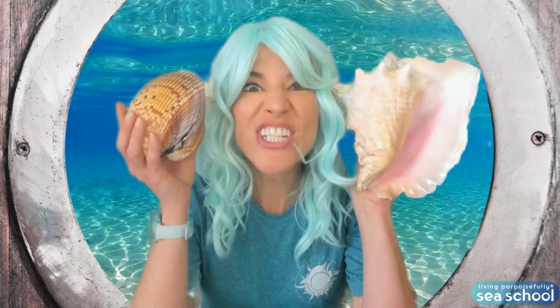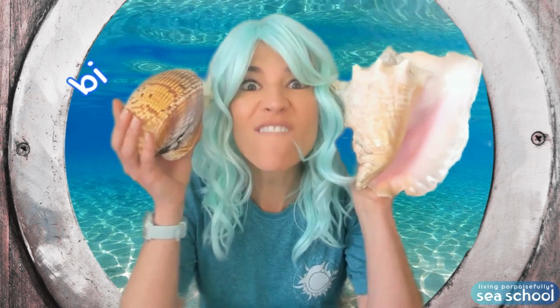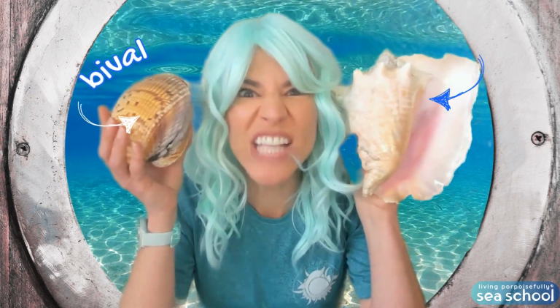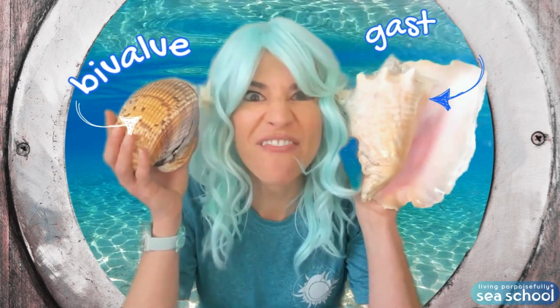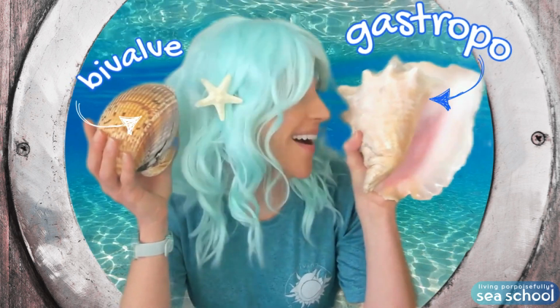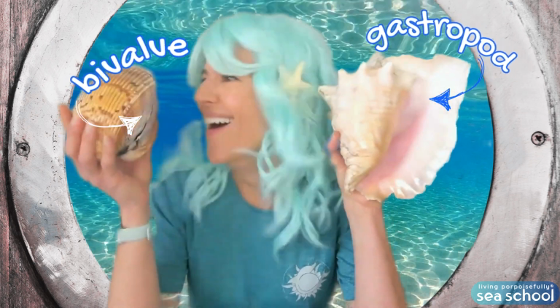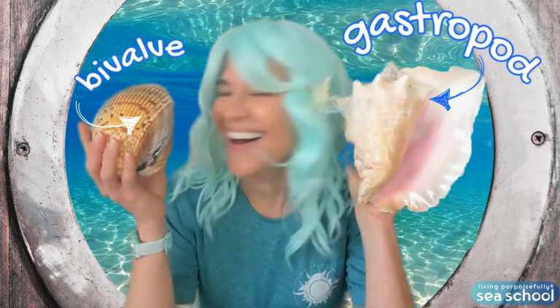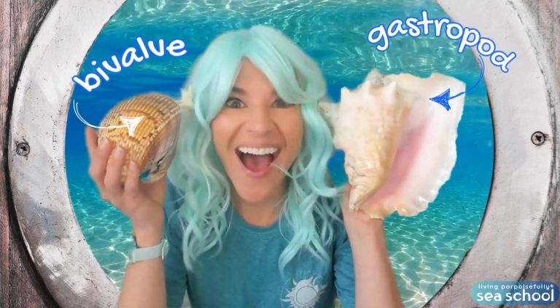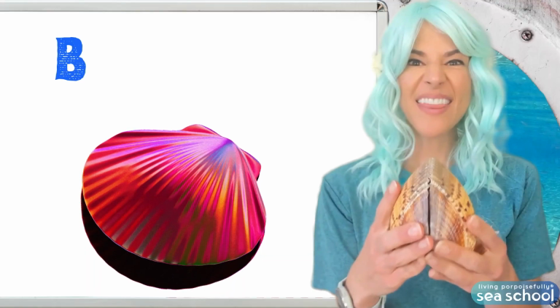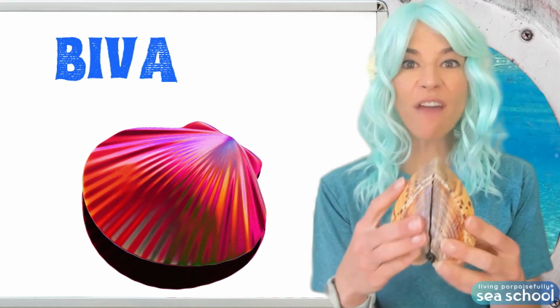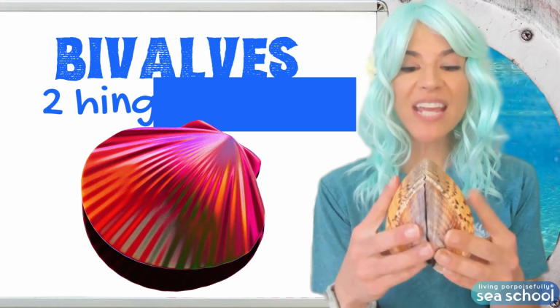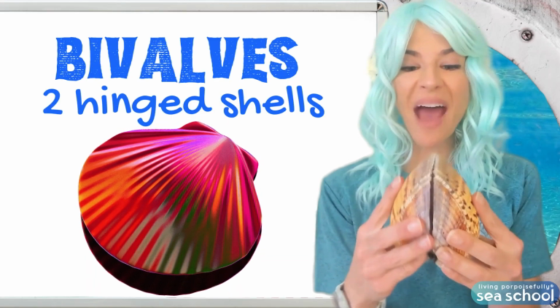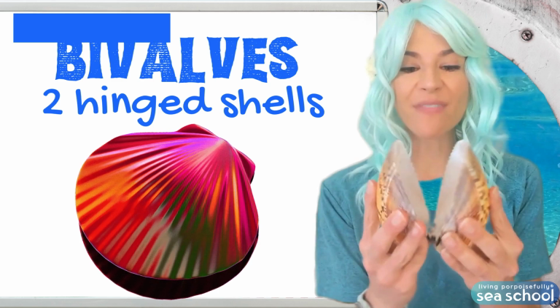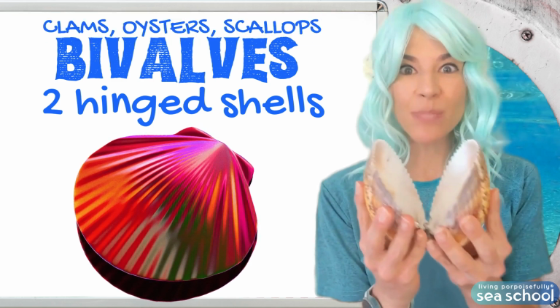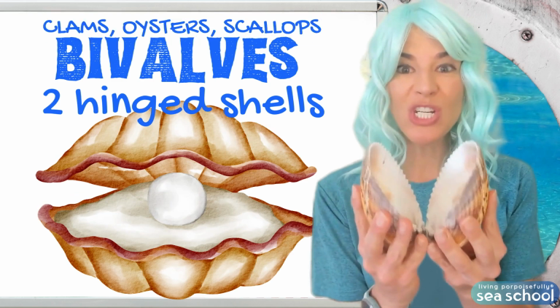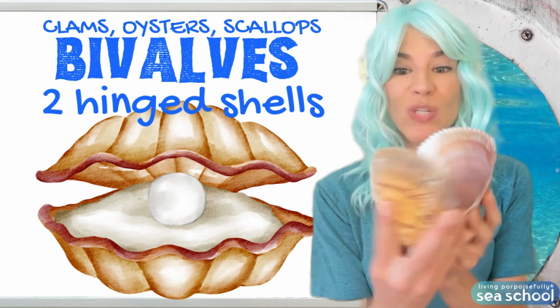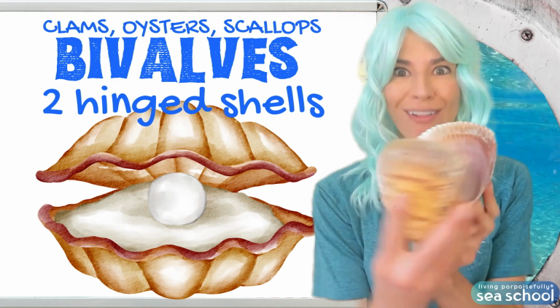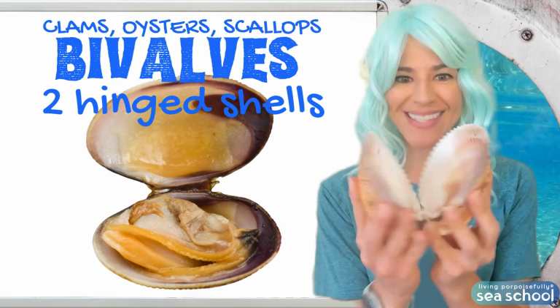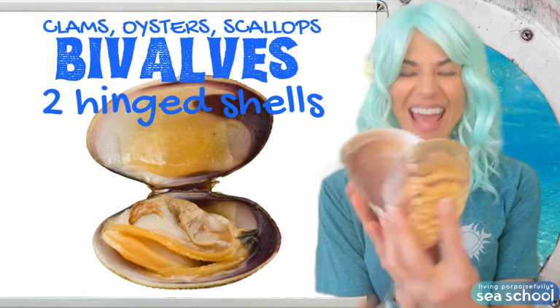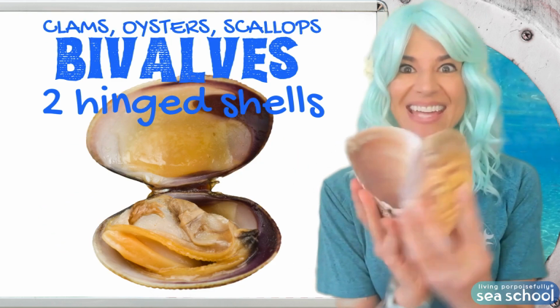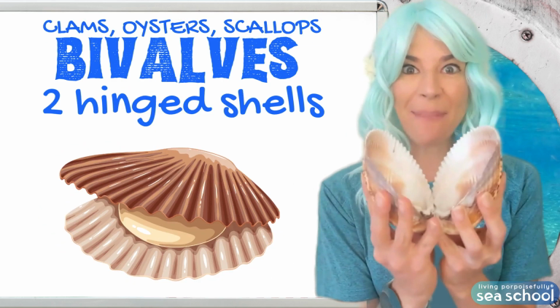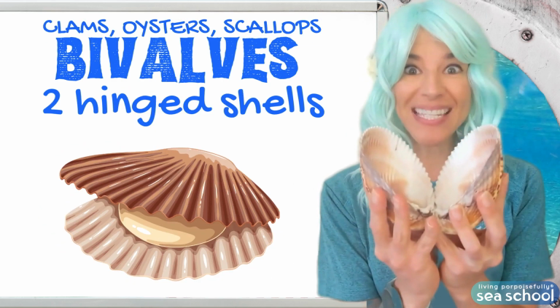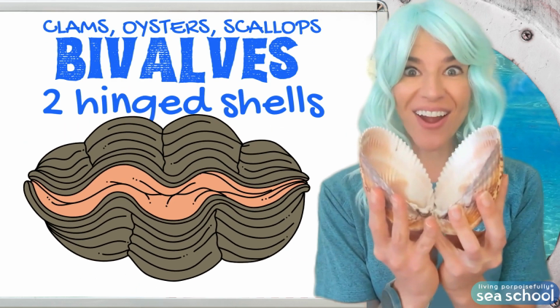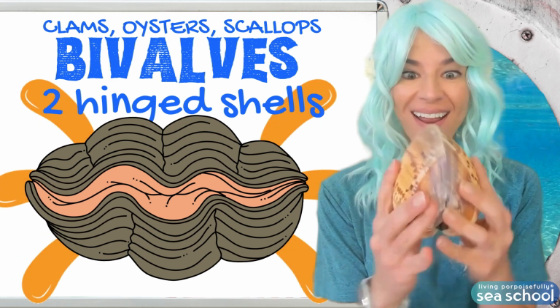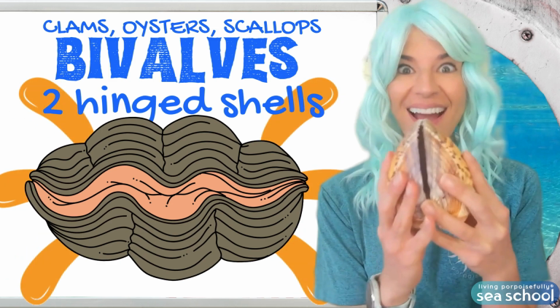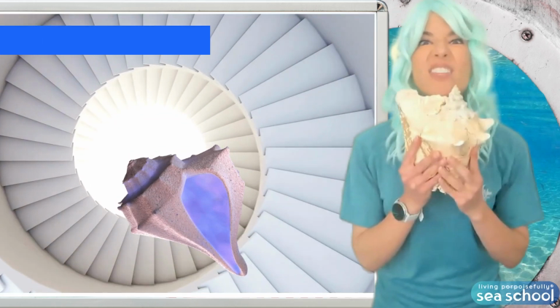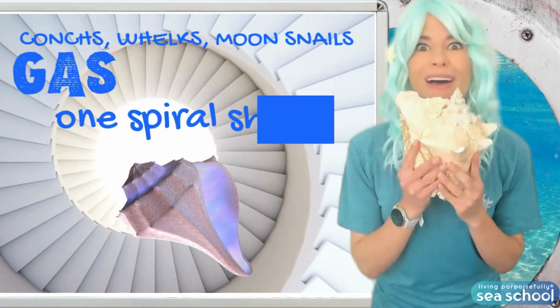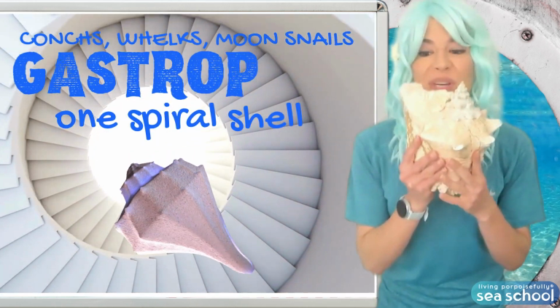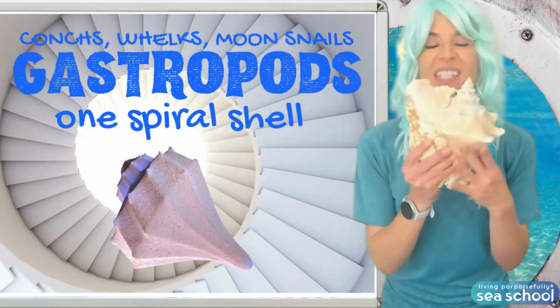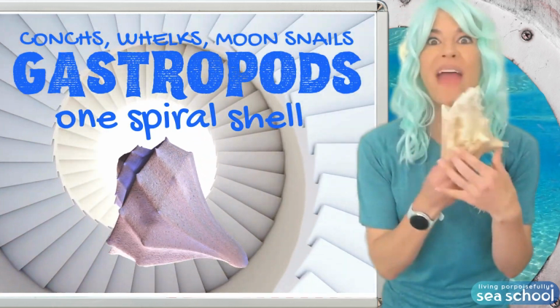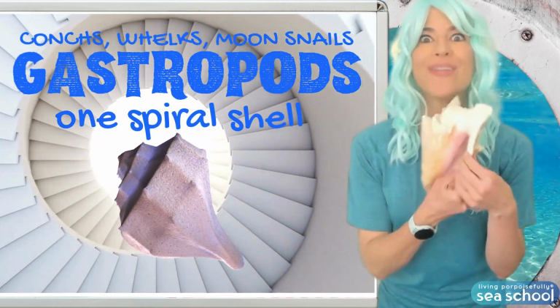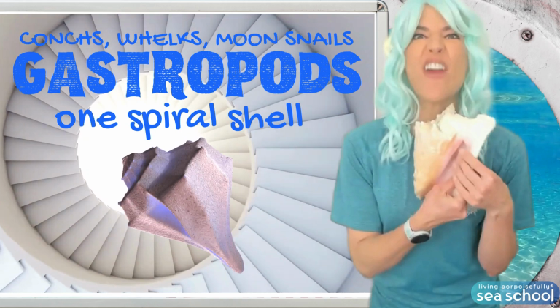Shell face off! The soft body of a bivalve sits between two shells, and they can snap them together. Gastropods build a spiral staircase.